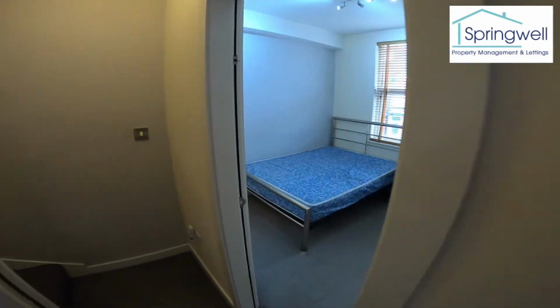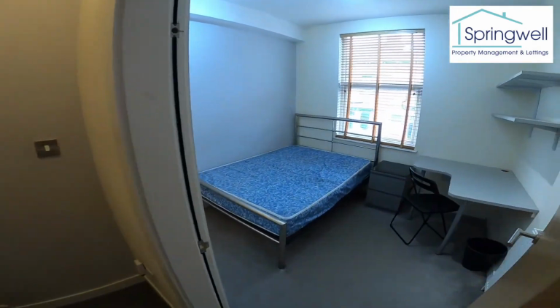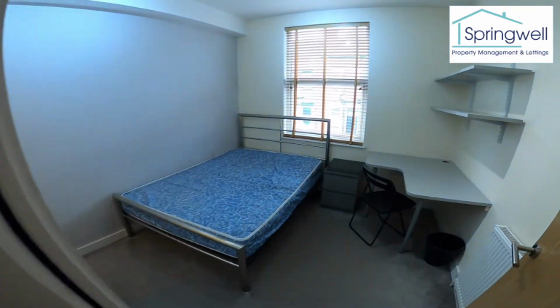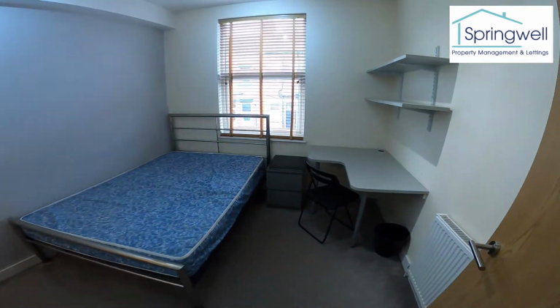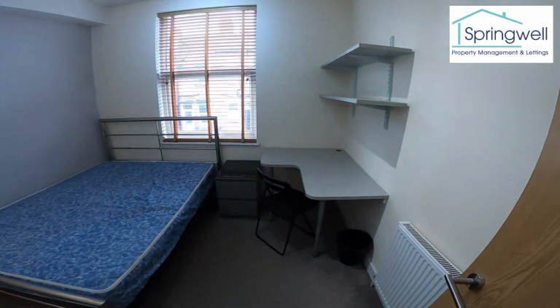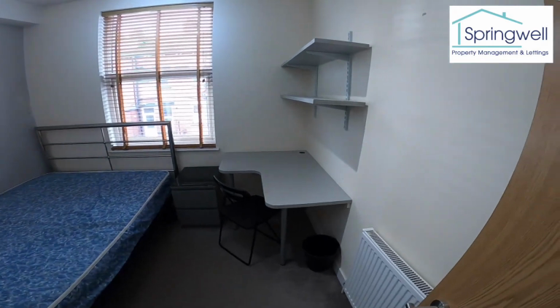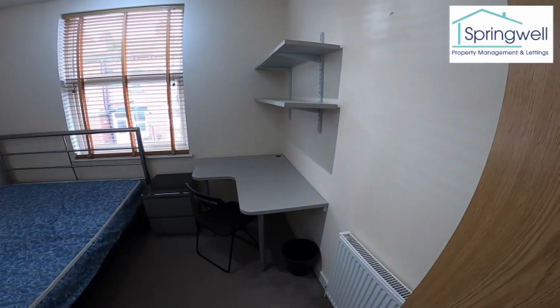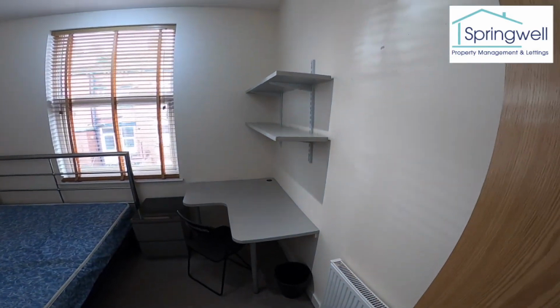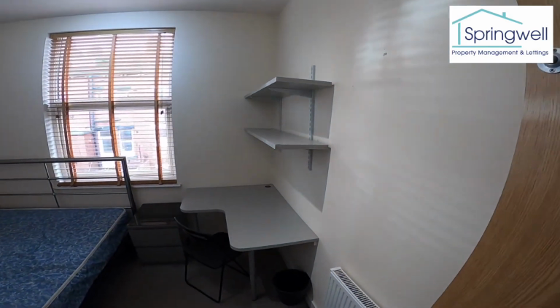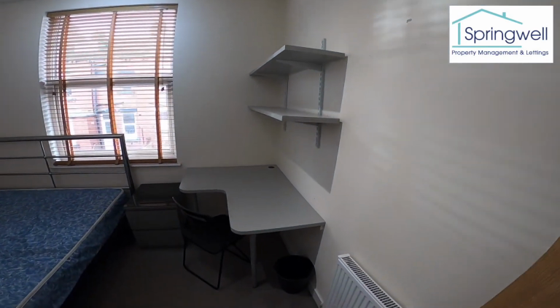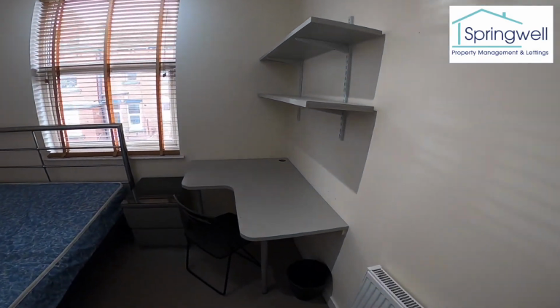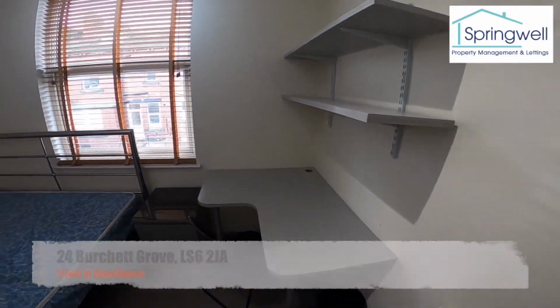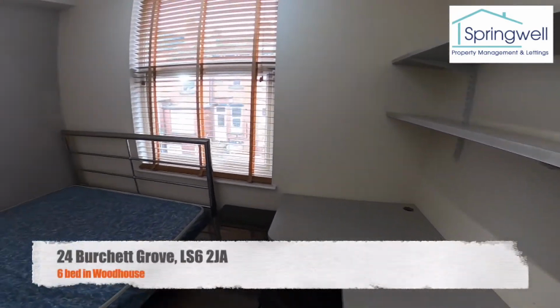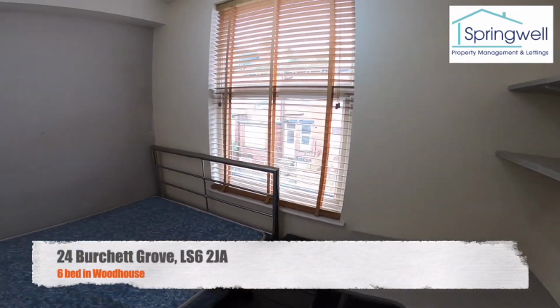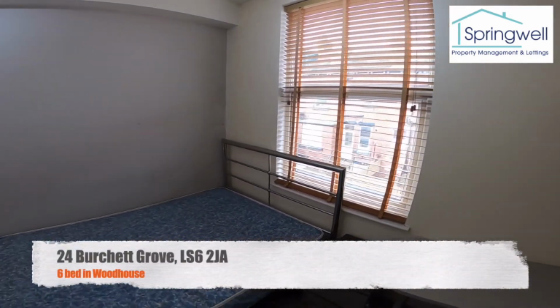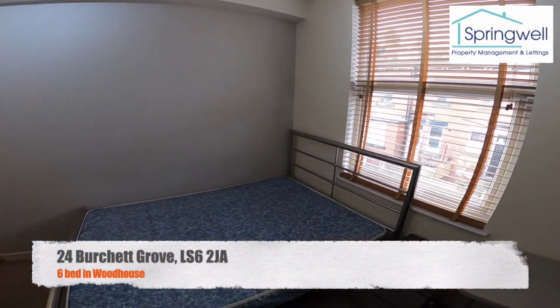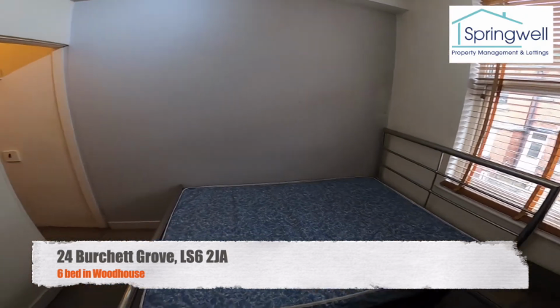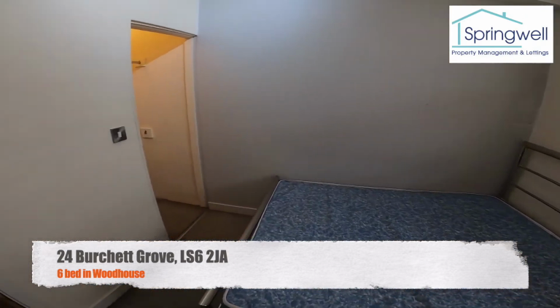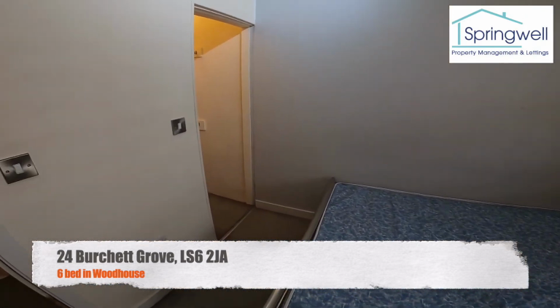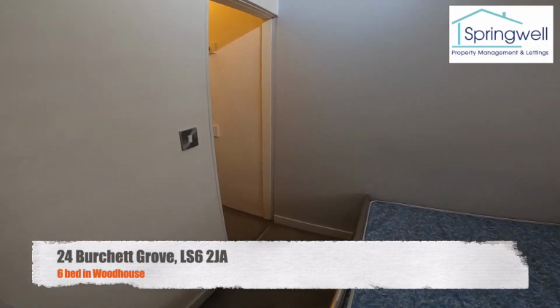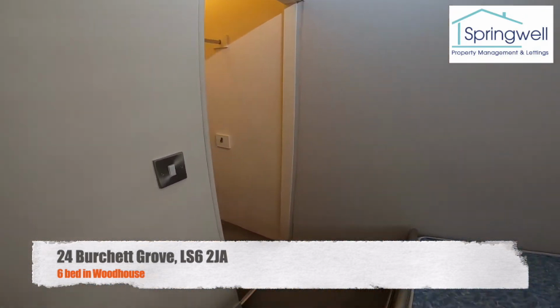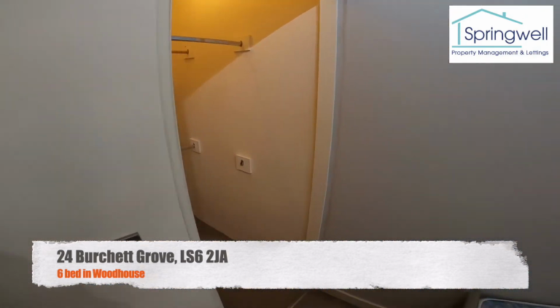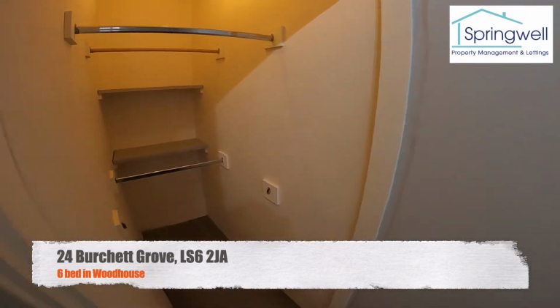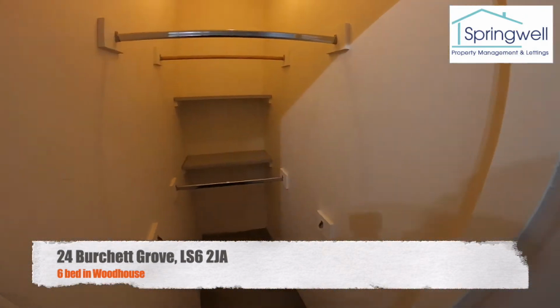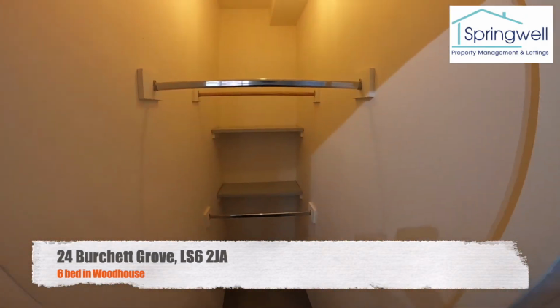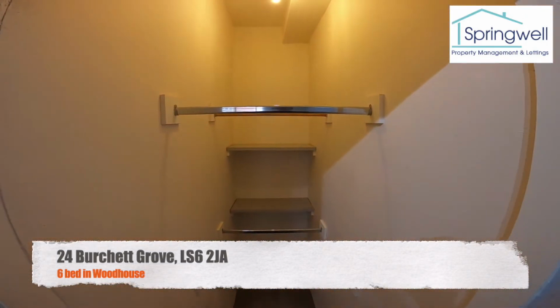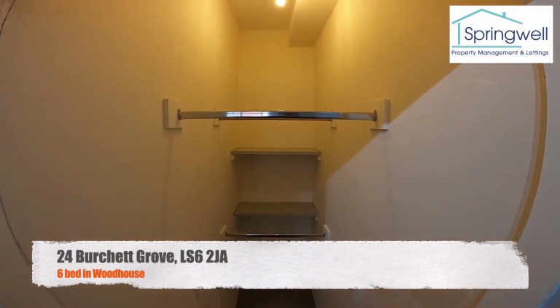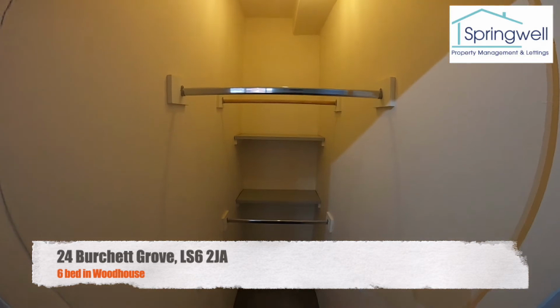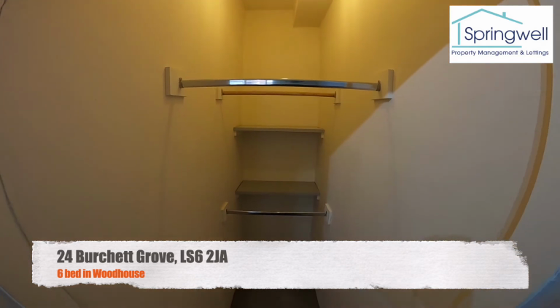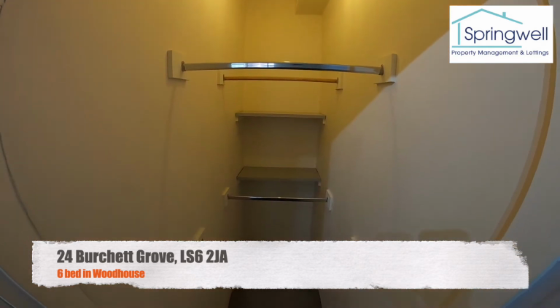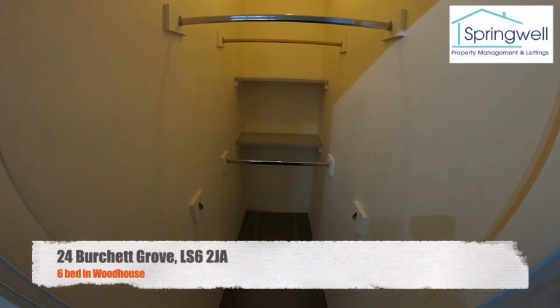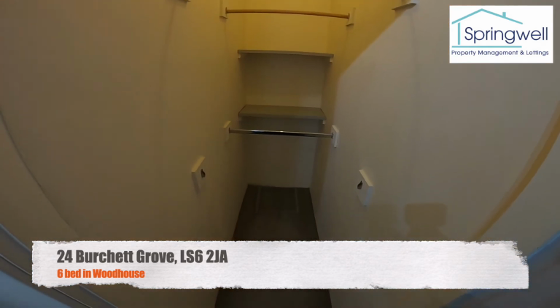And into bedroom number four, with the built-in desk and shelves. This one's got a walk-in wardrobe — plenty of hanging space again.